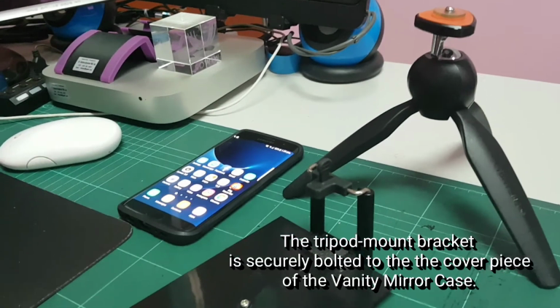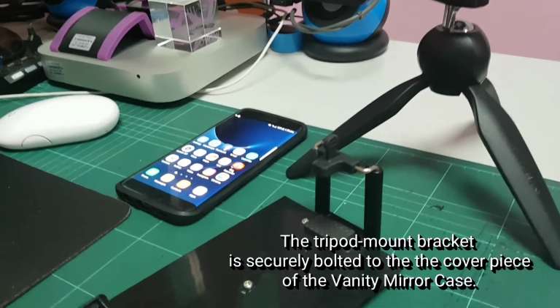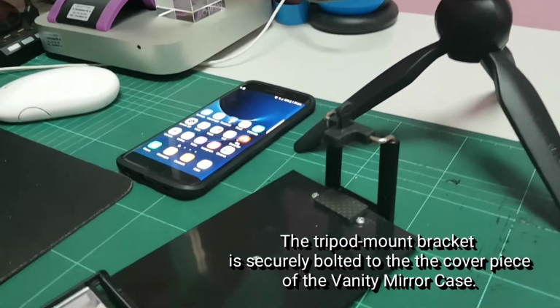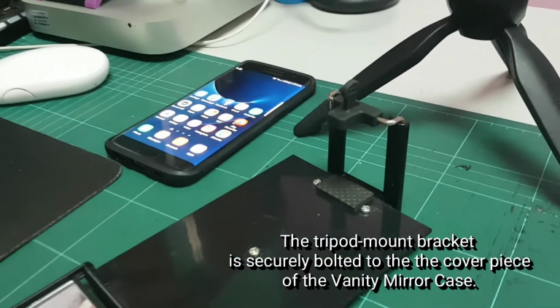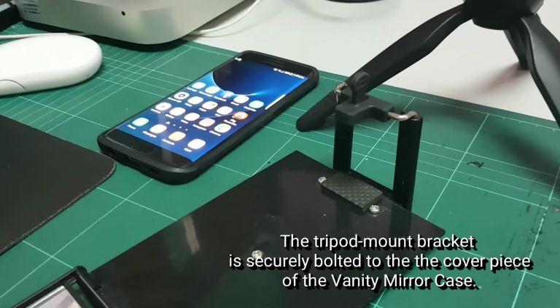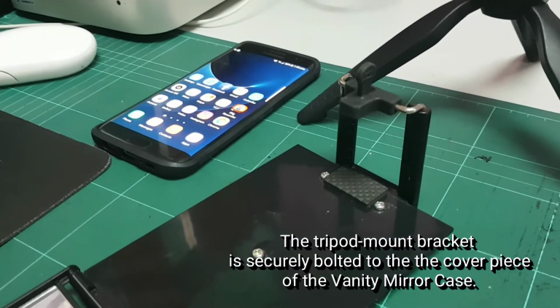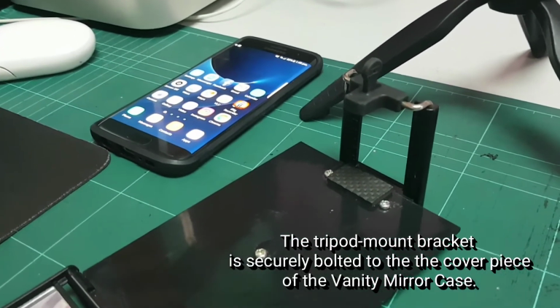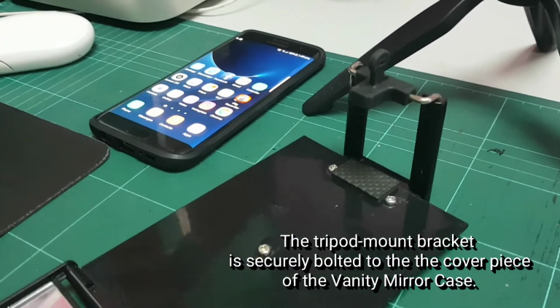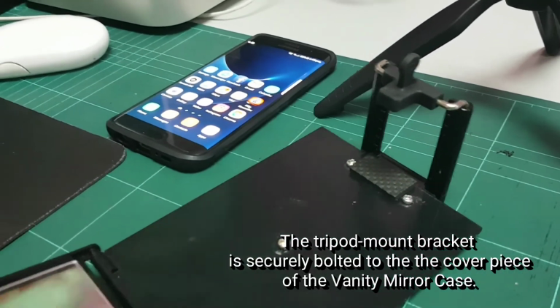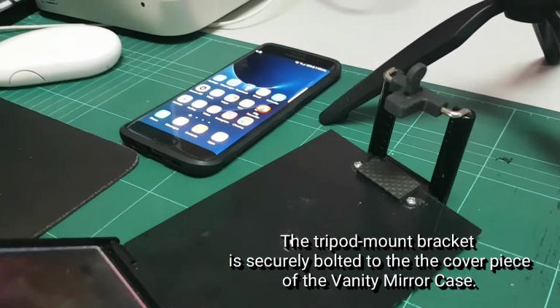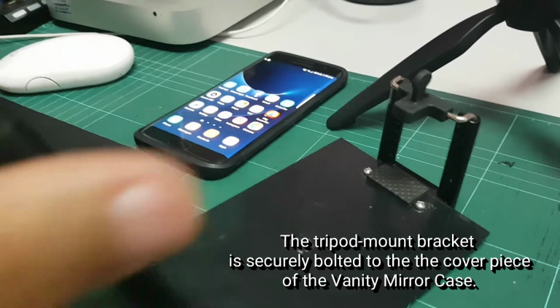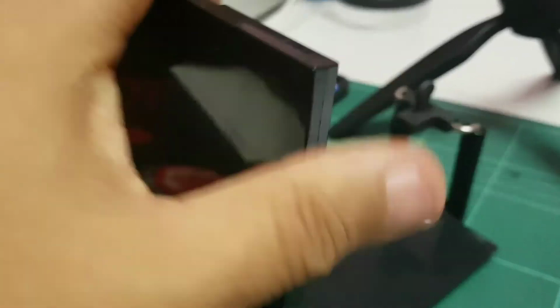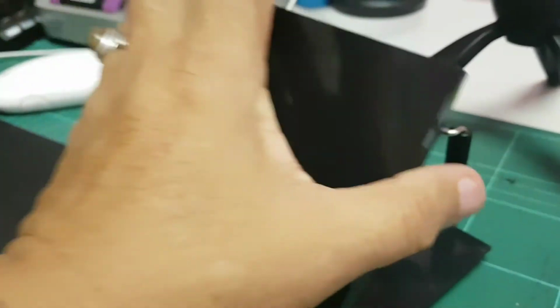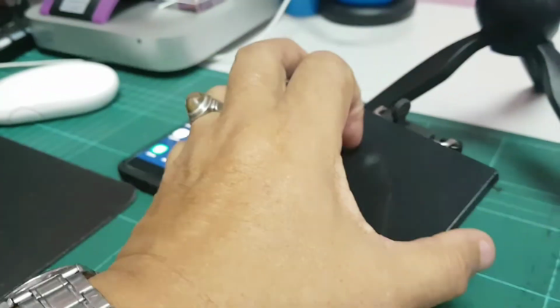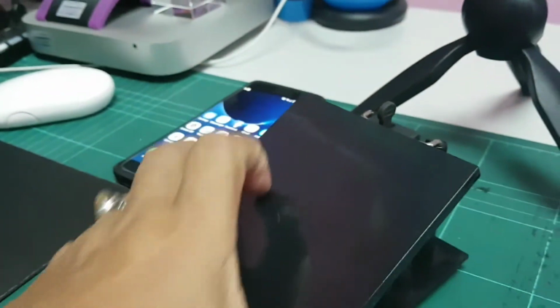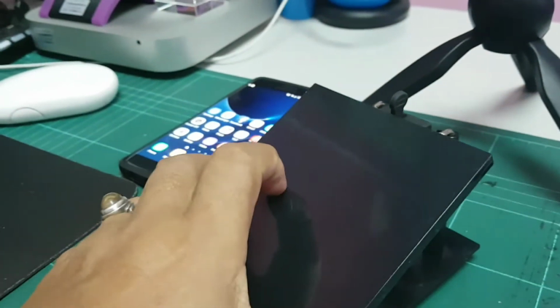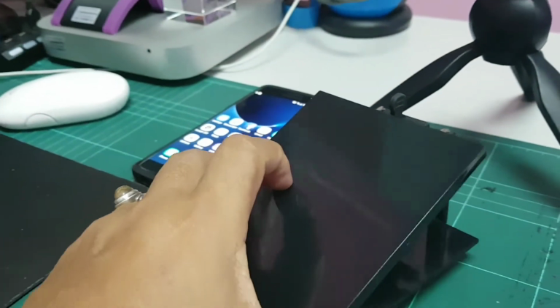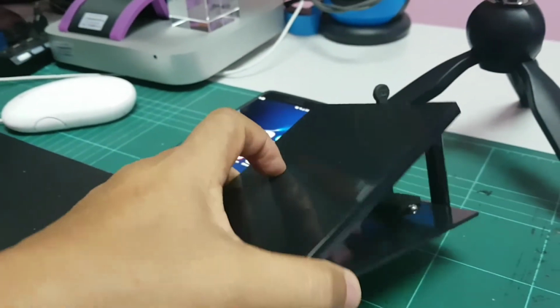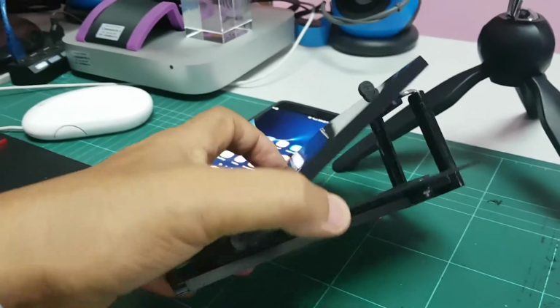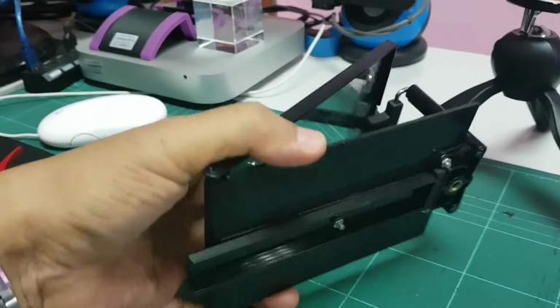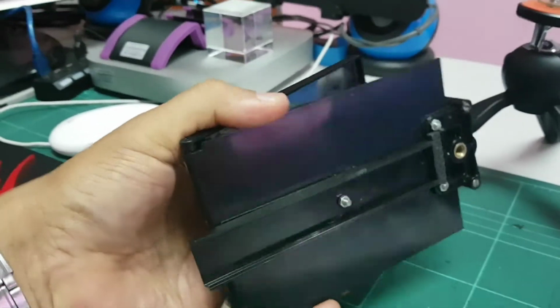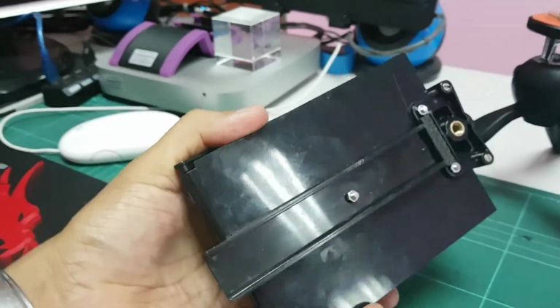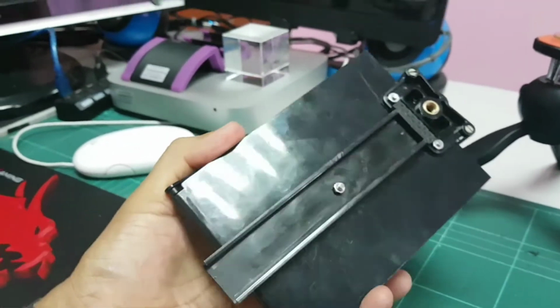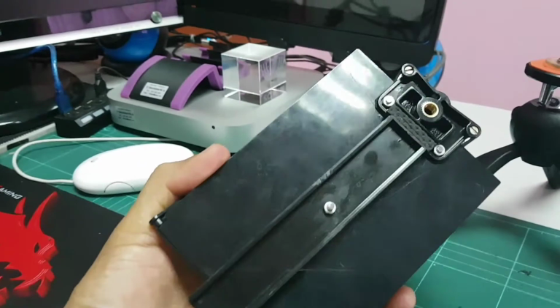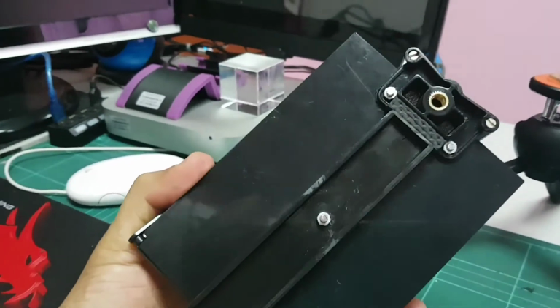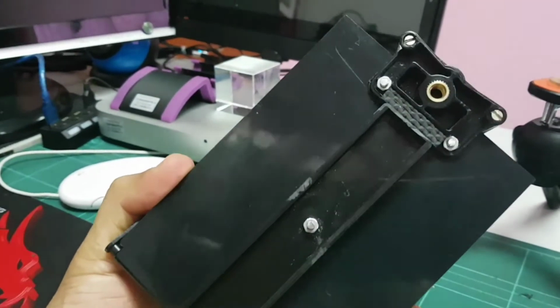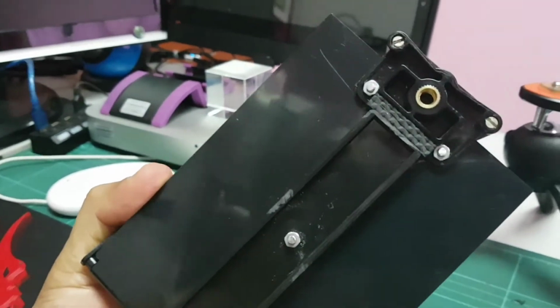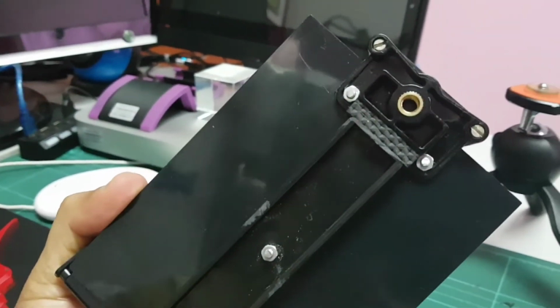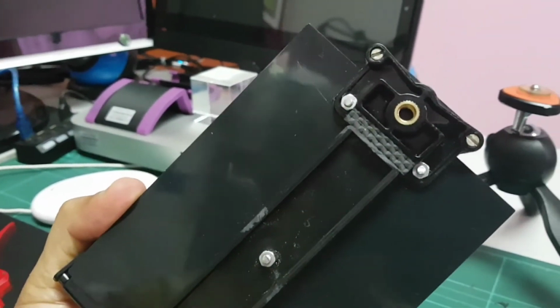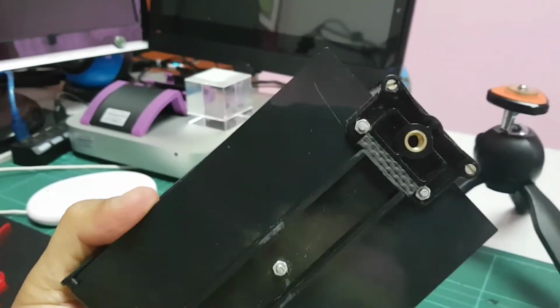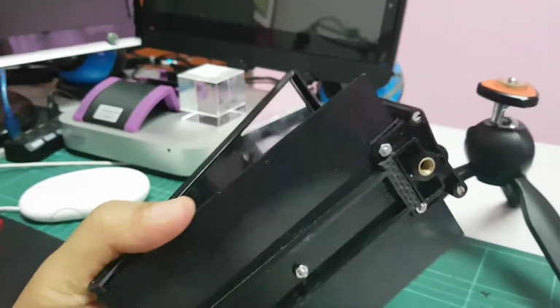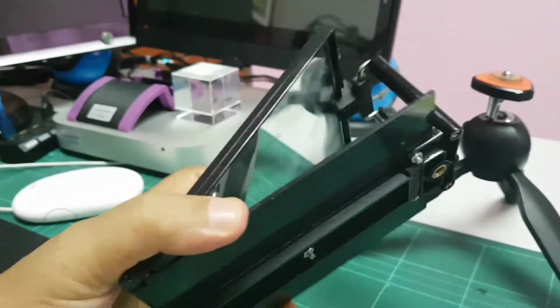The tripod mount bracket is securely bolted to the cover piece of the vanity mirror case. I also secure new ribs to the waist to strengthen the plate.